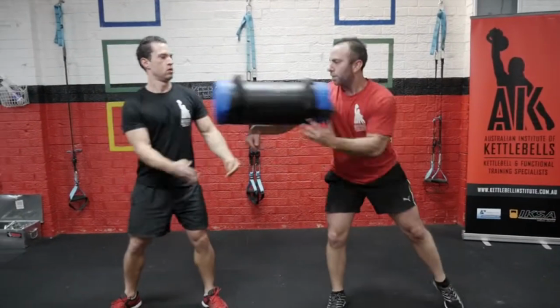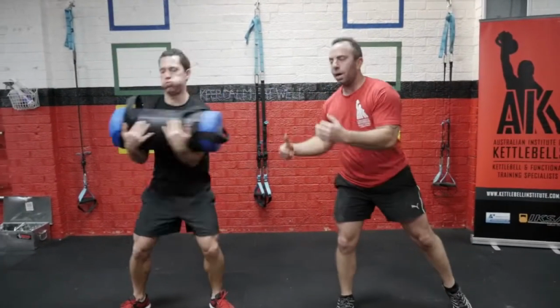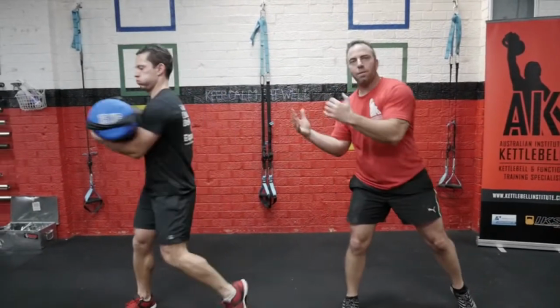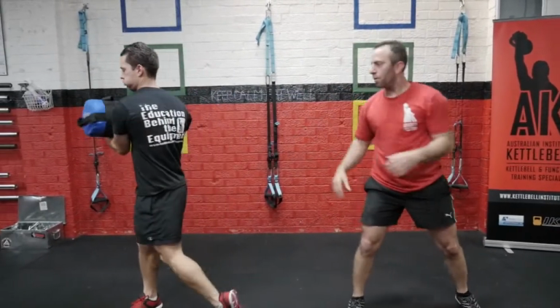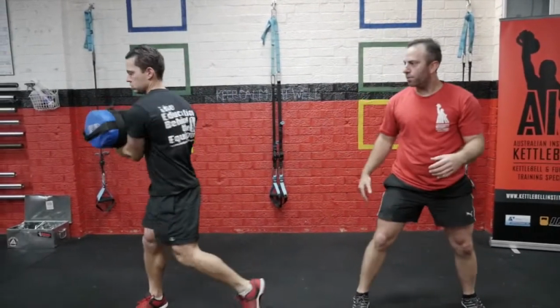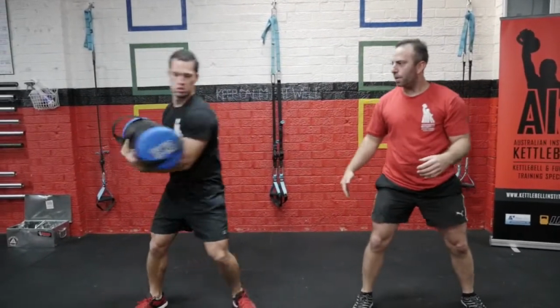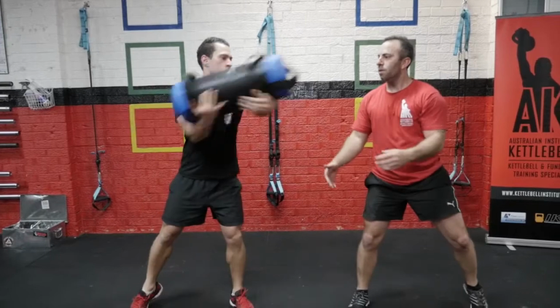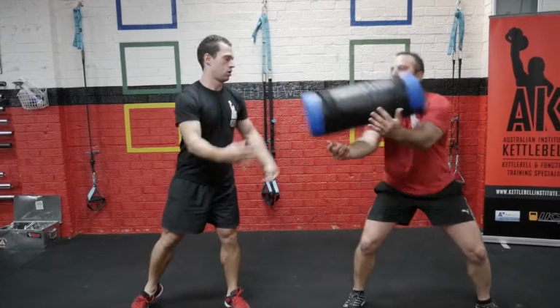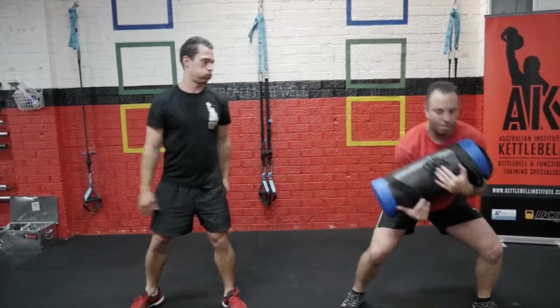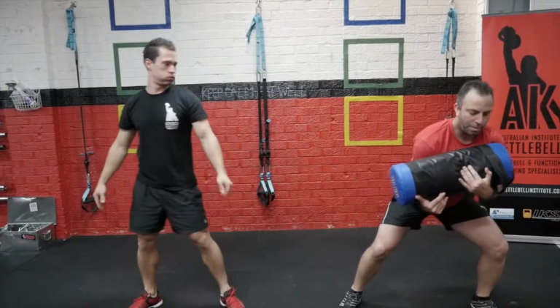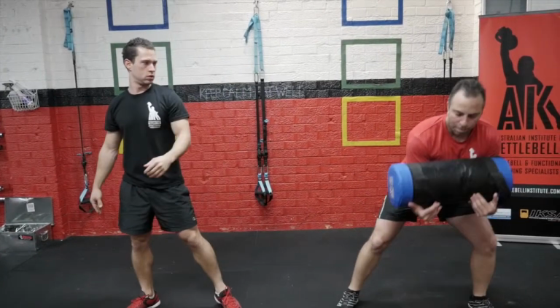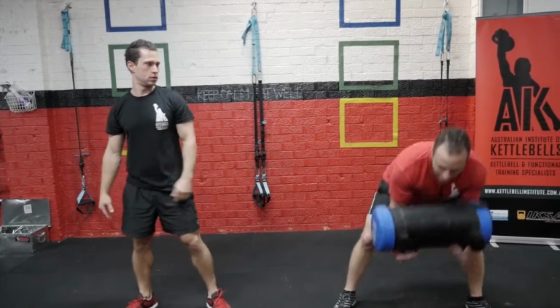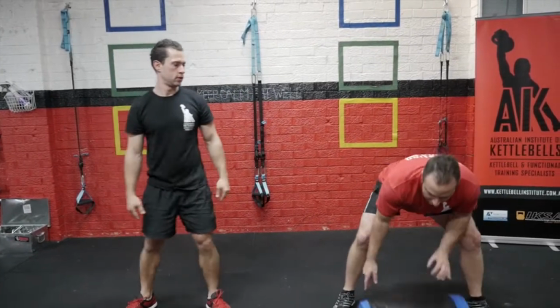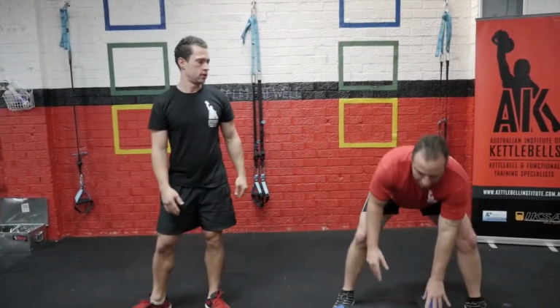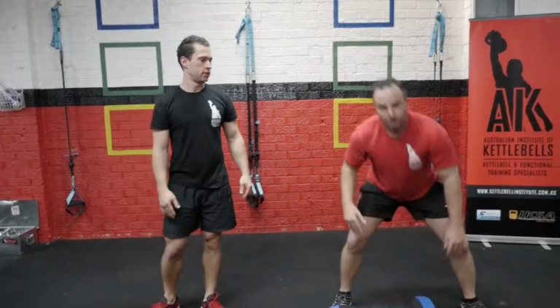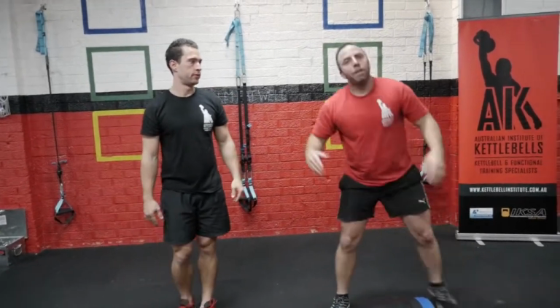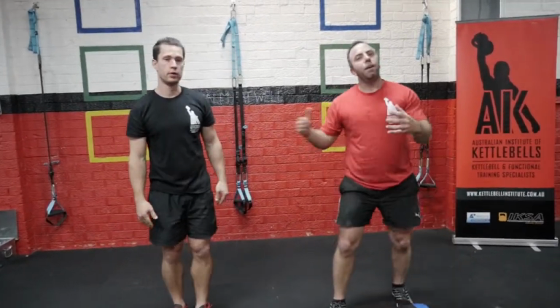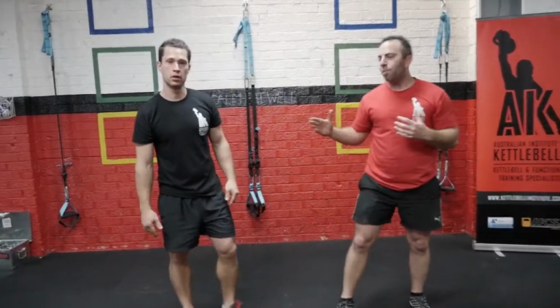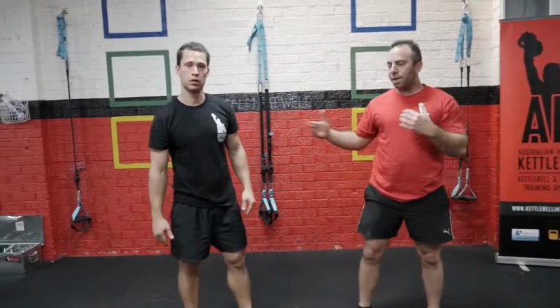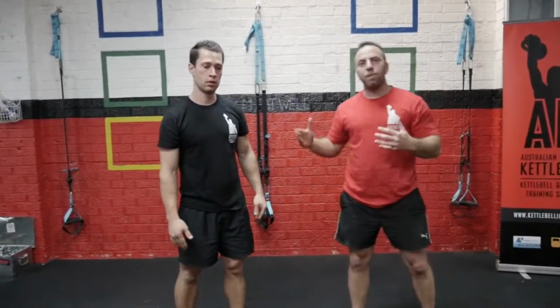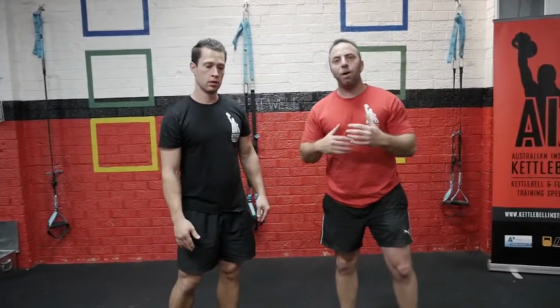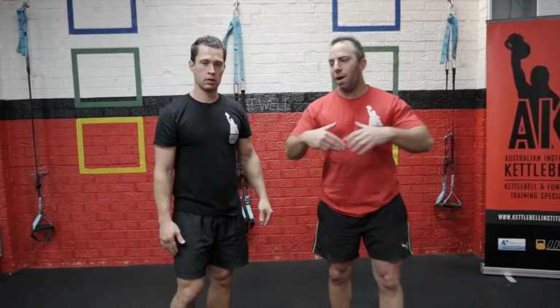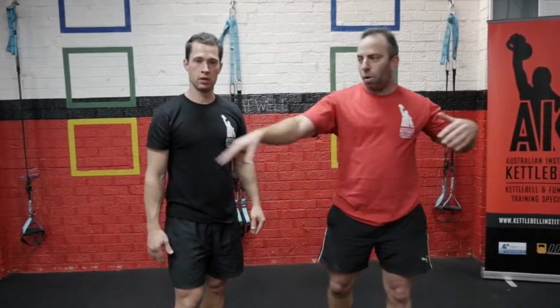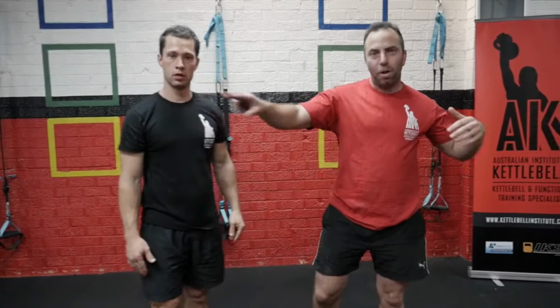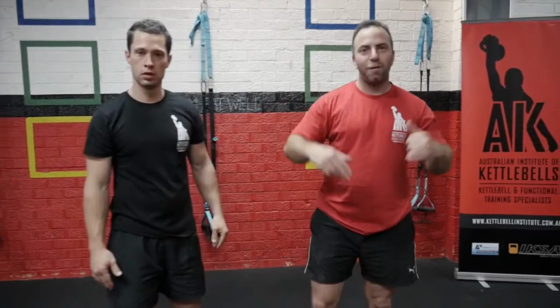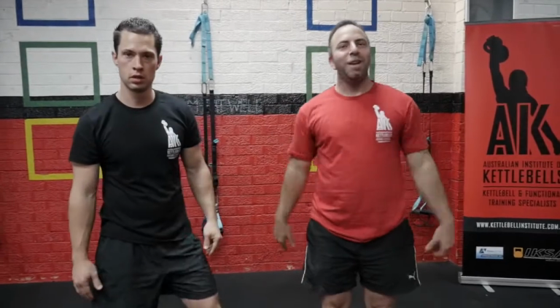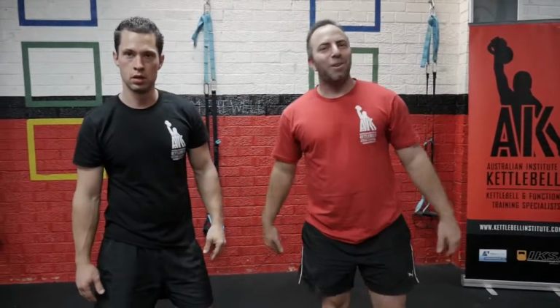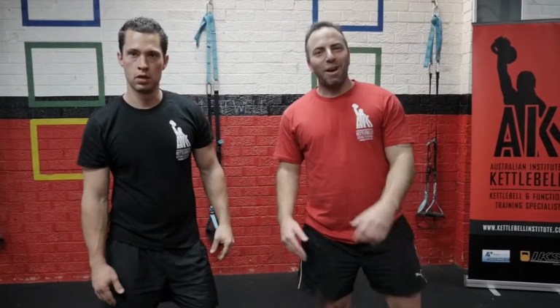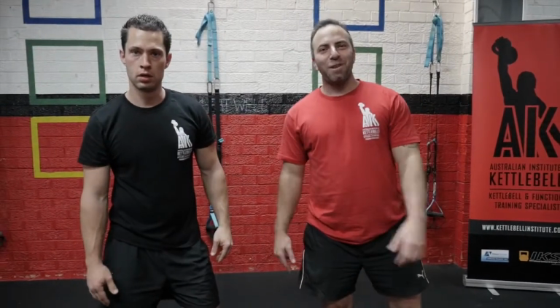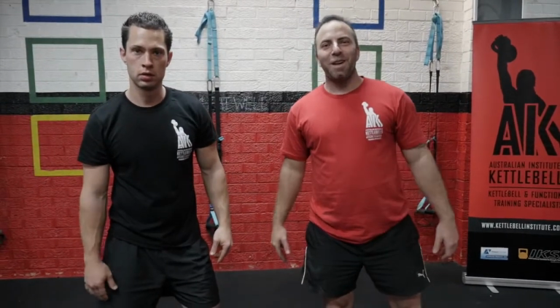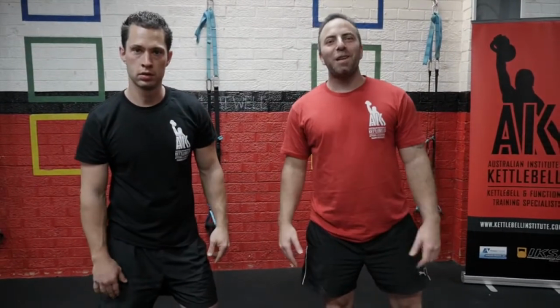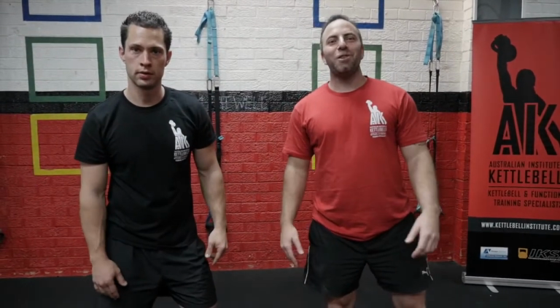Just hug it in as you grab it. There you go. You can buddy up with someone or have a whole line of your clients ready for that. Thanks for watching.